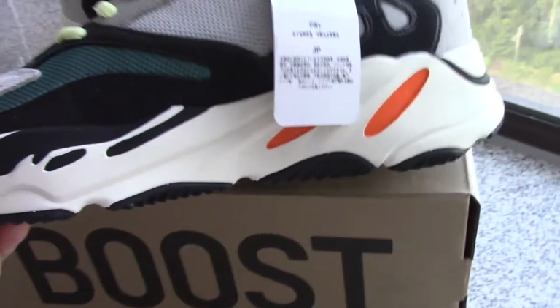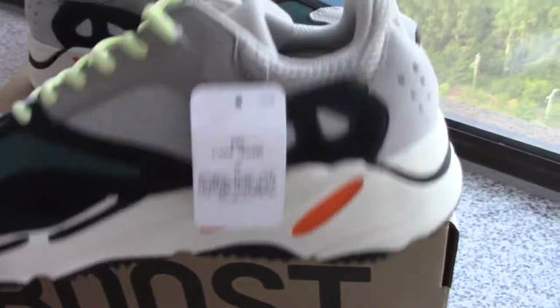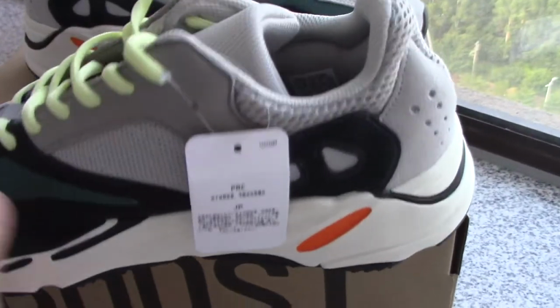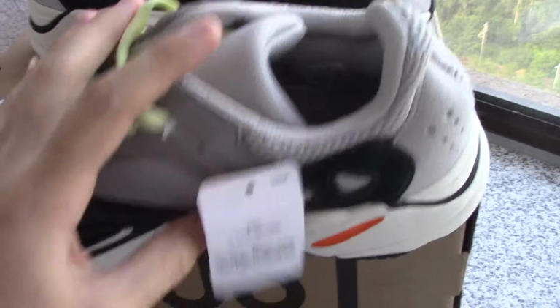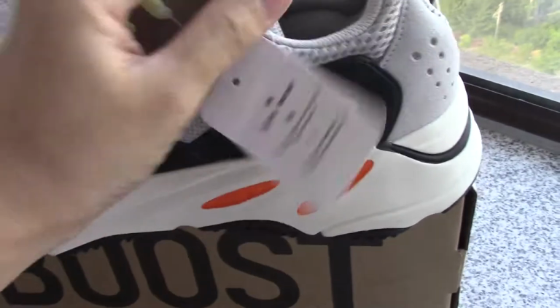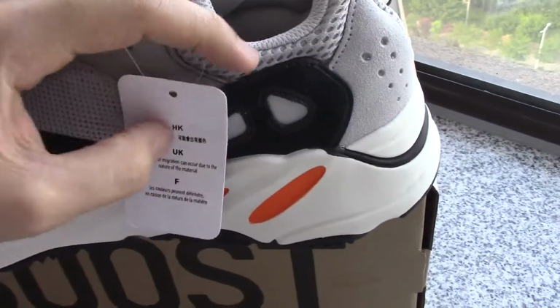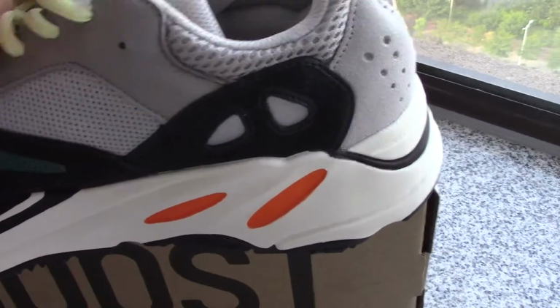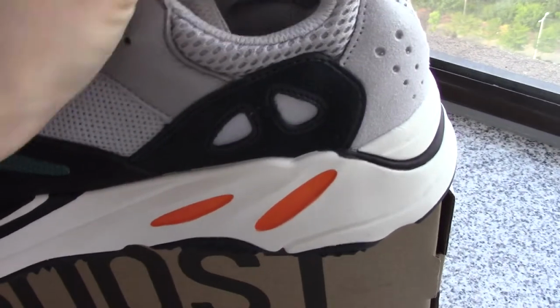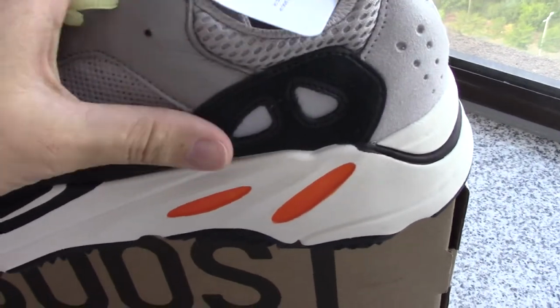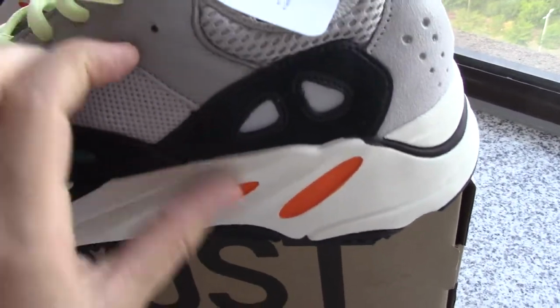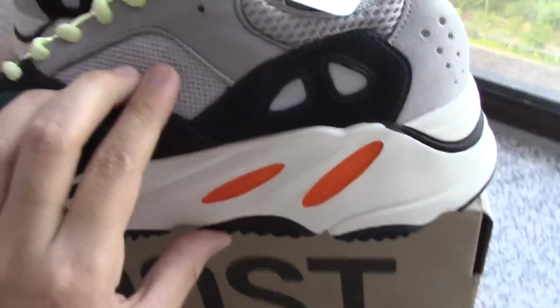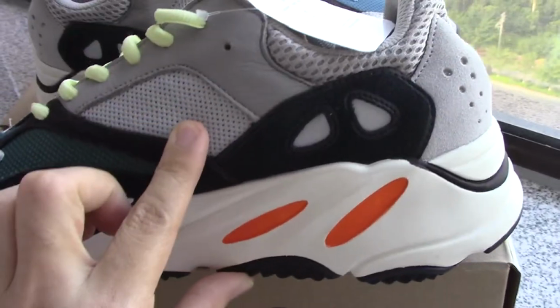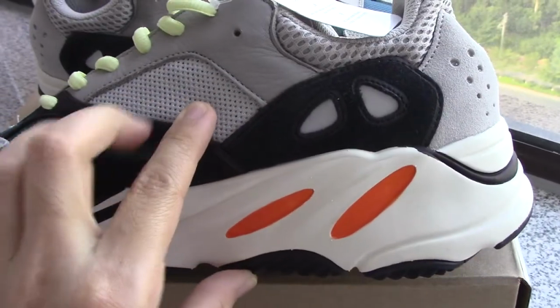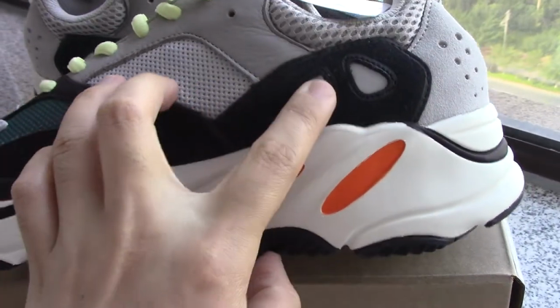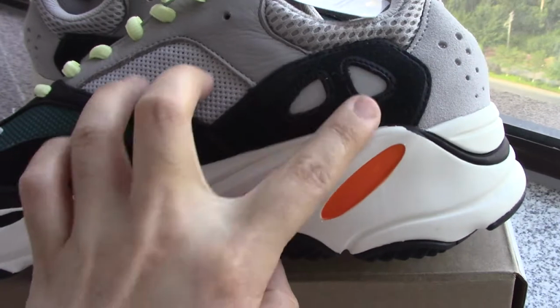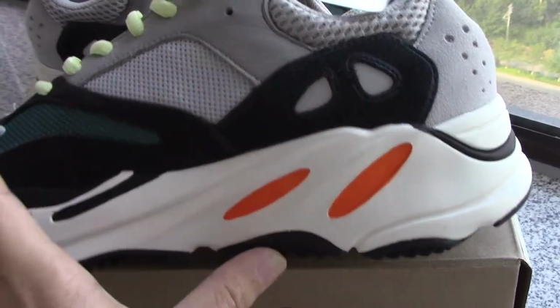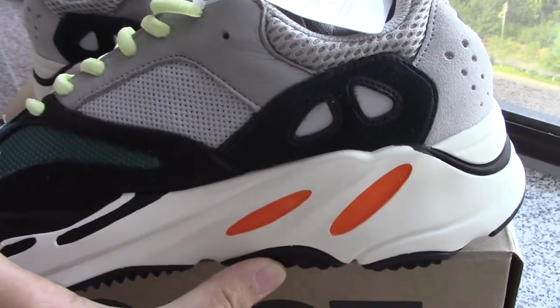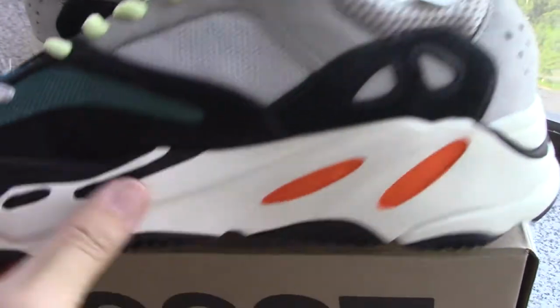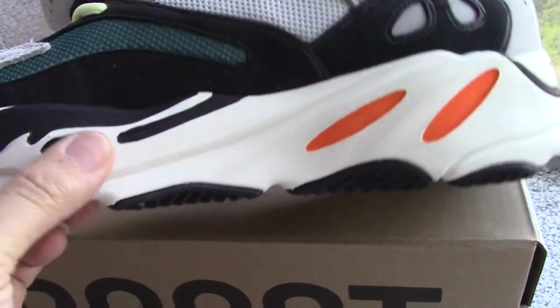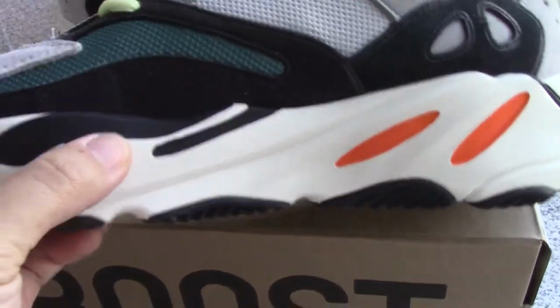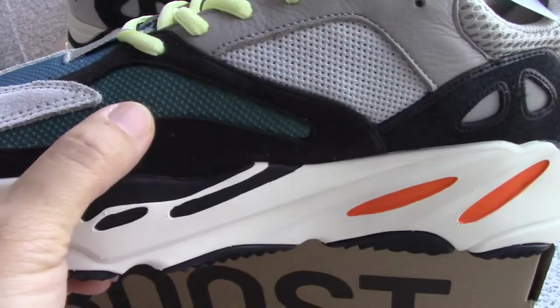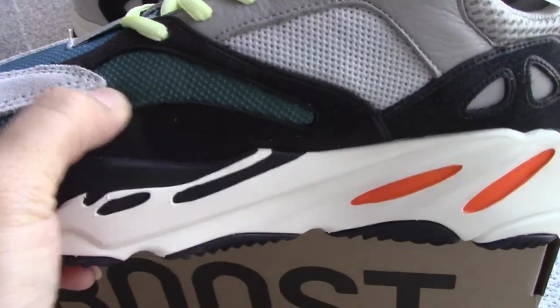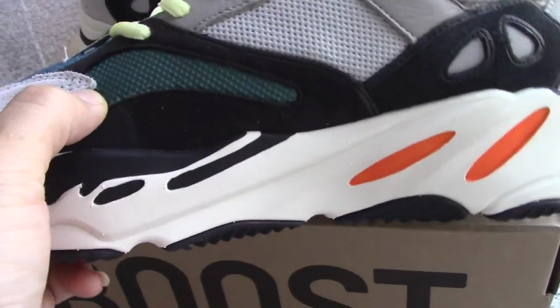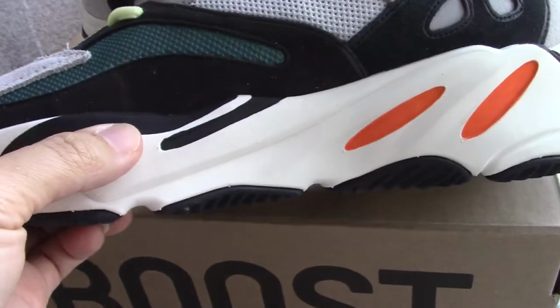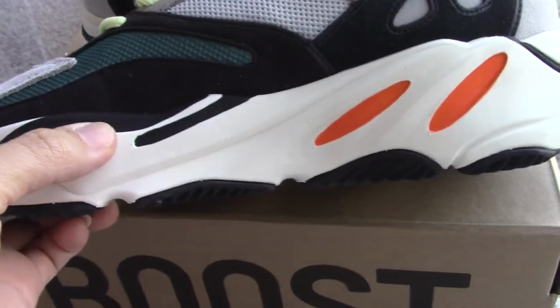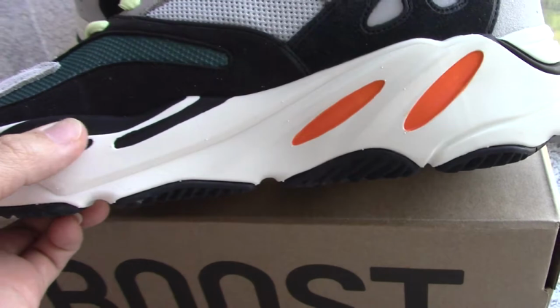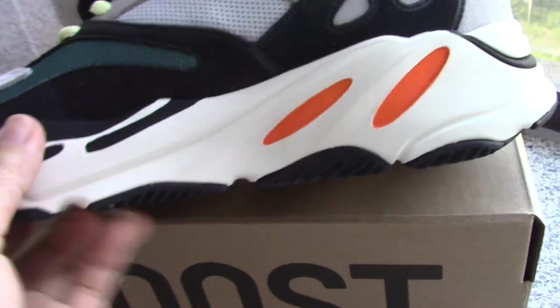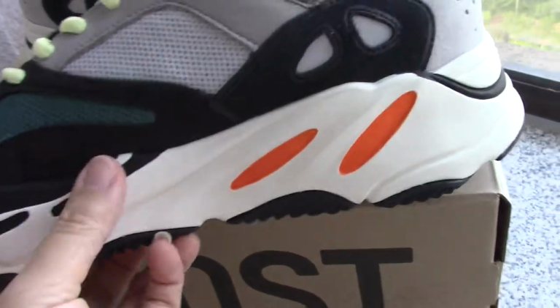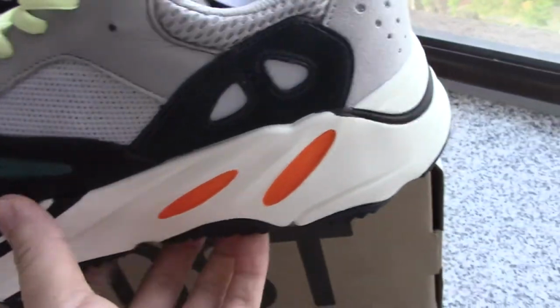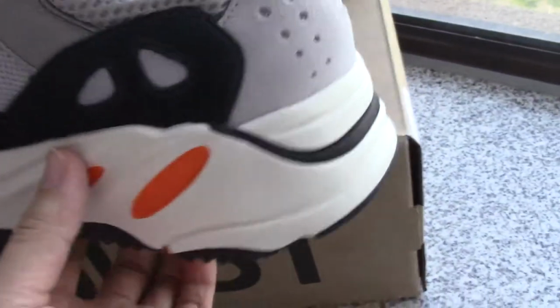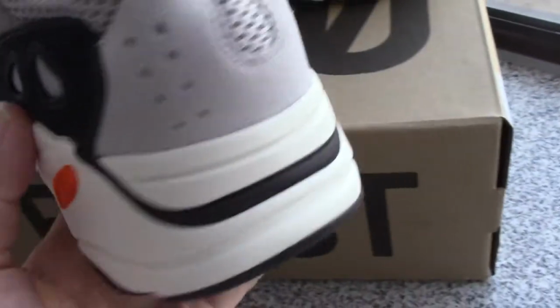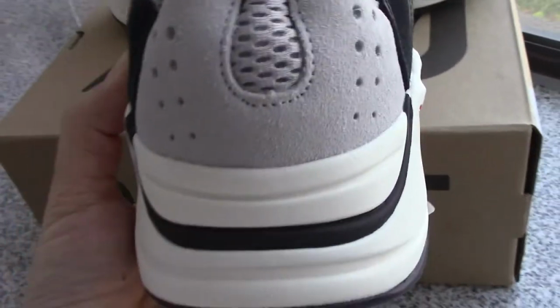And about the inner side, got the same — black suede, gray mesh, and the 3M materials, and the green part.